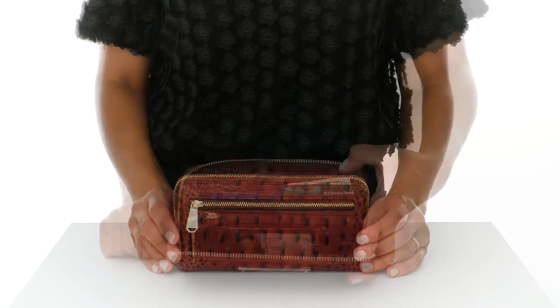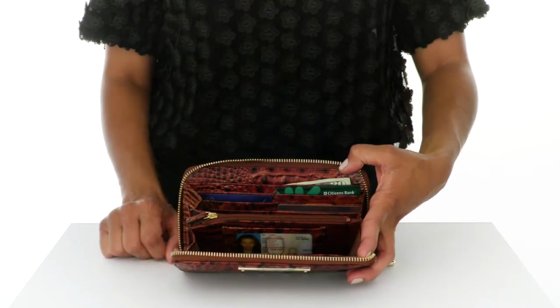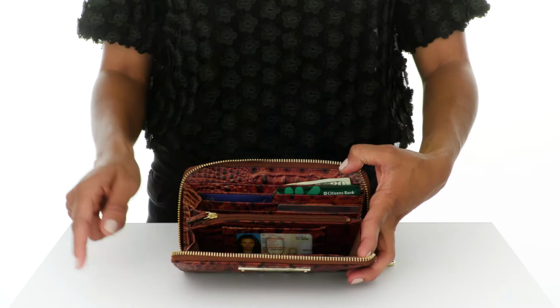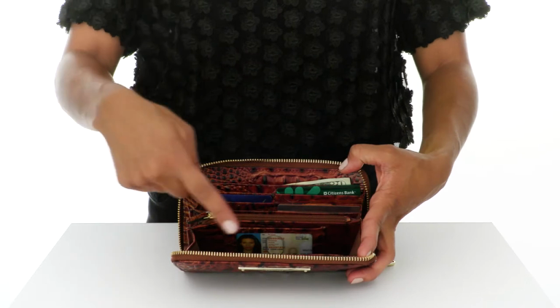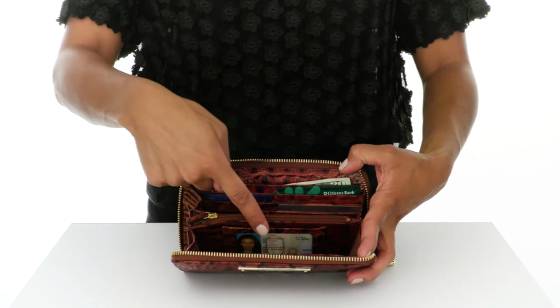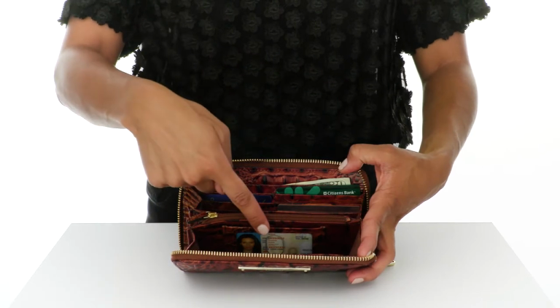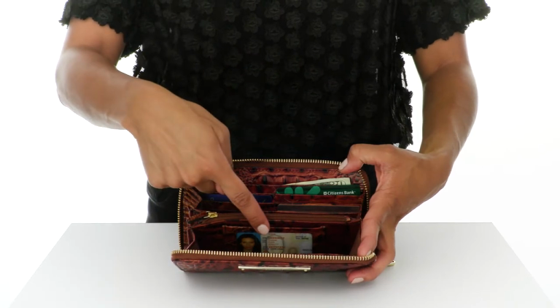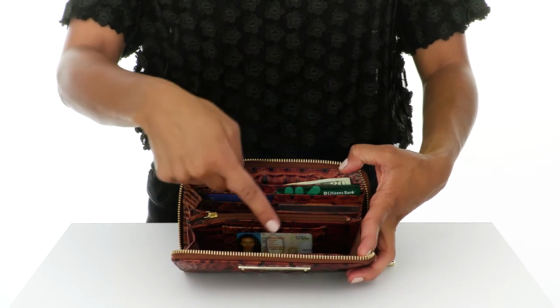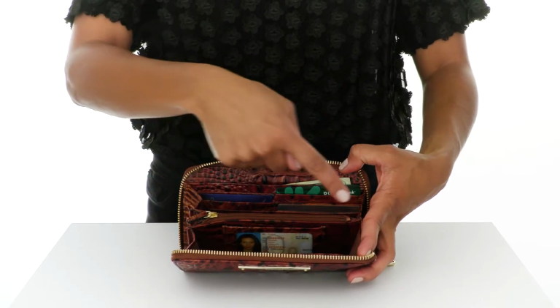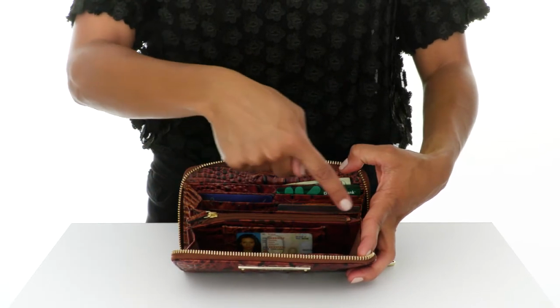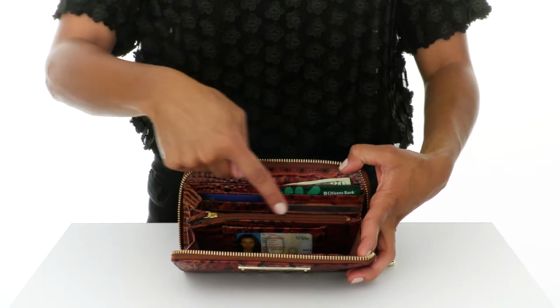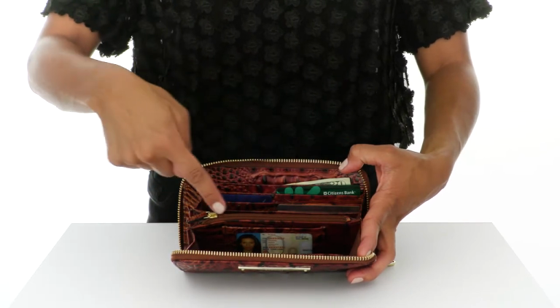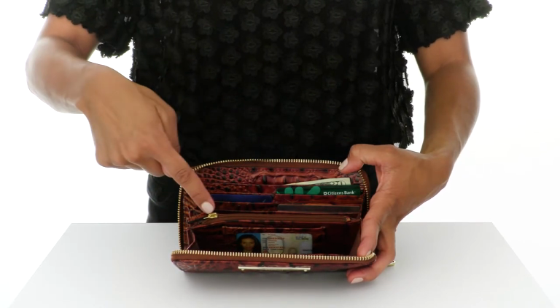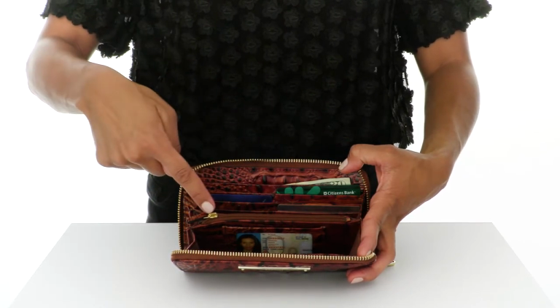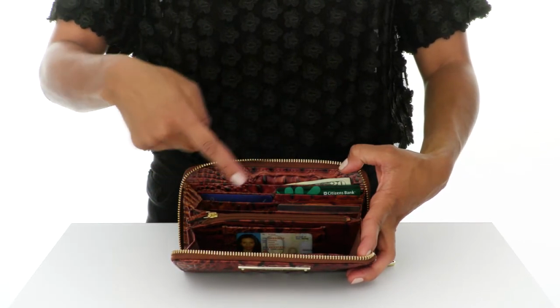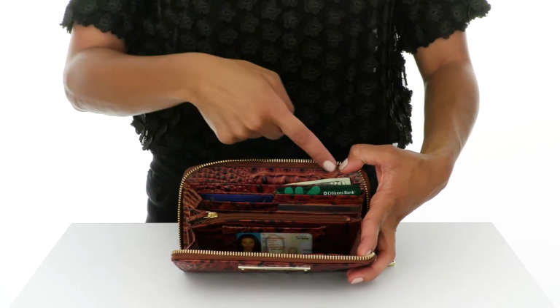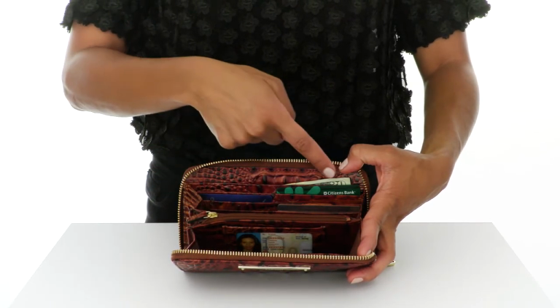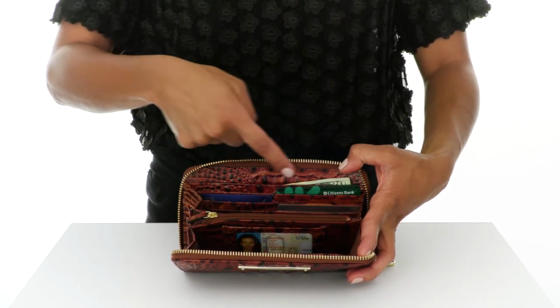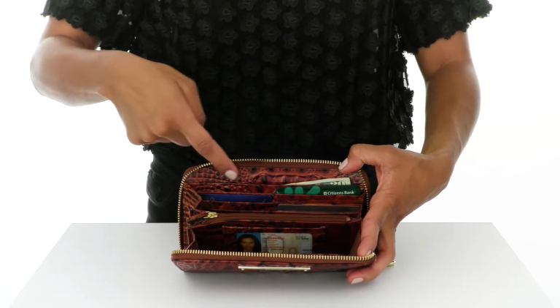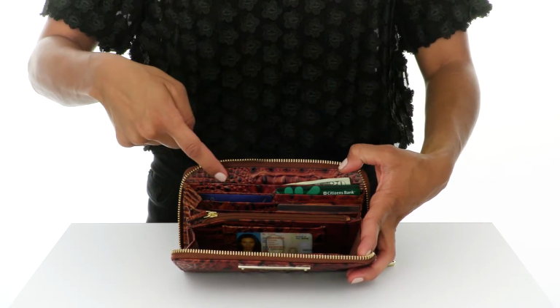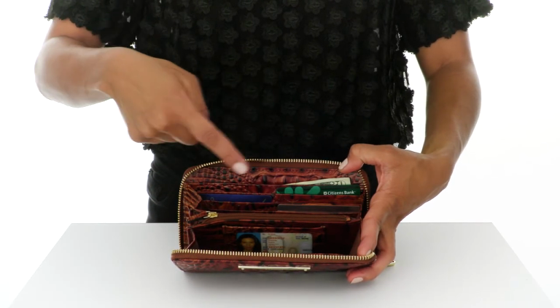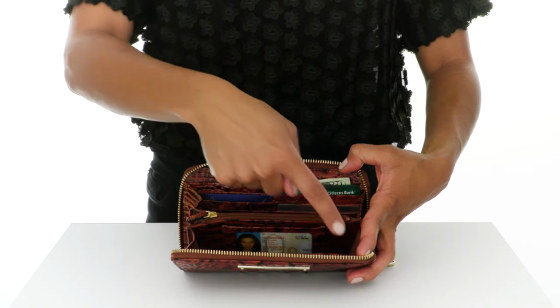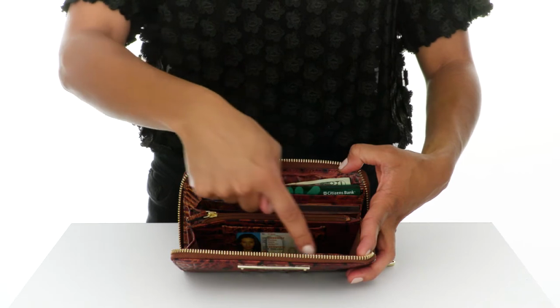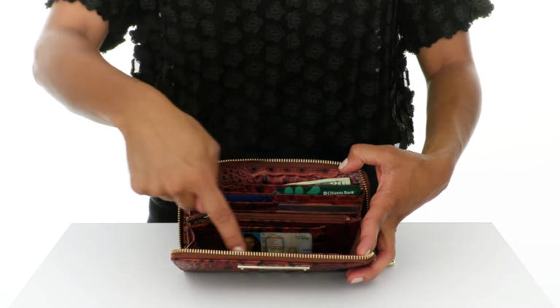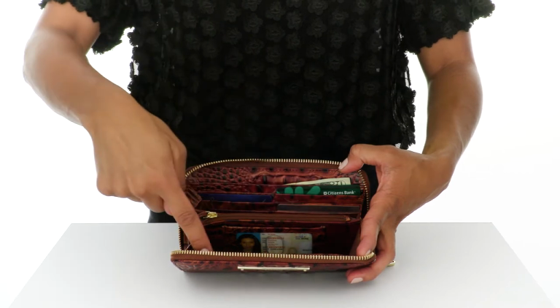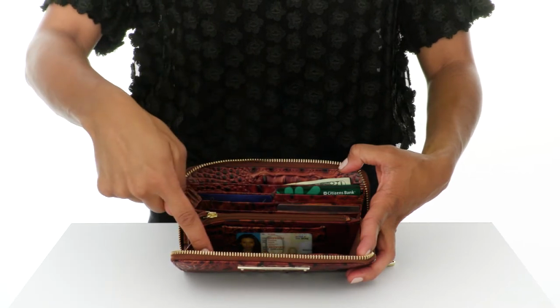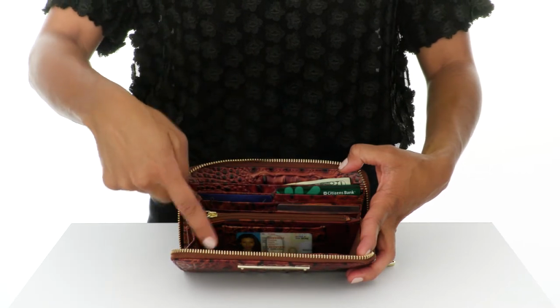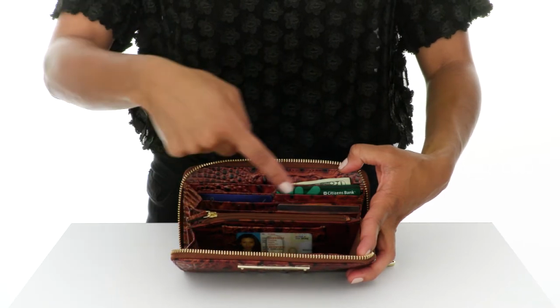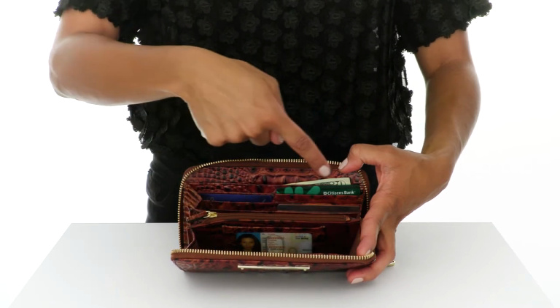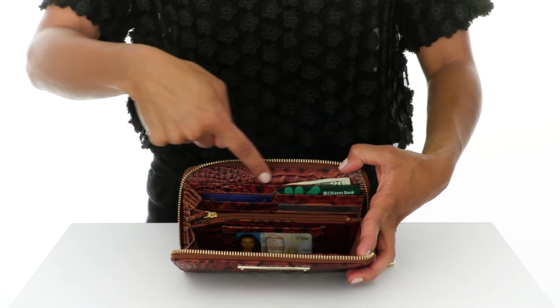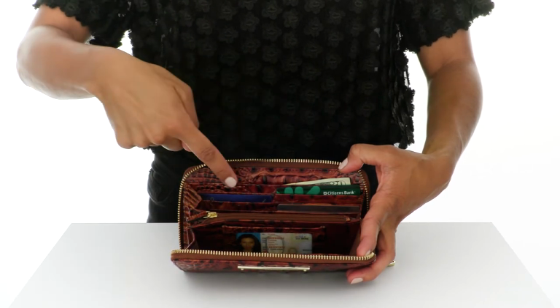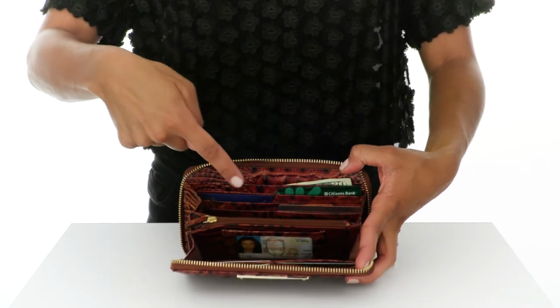Inside you will find an ID window, a zip change pocket, two pockets perfect for cash, and 12 card slots.